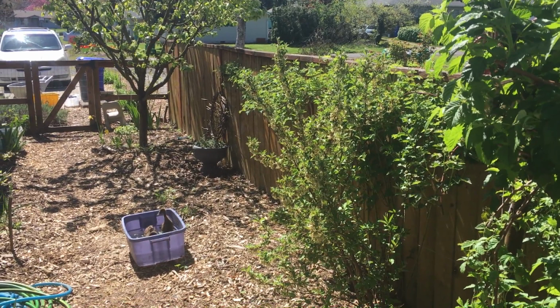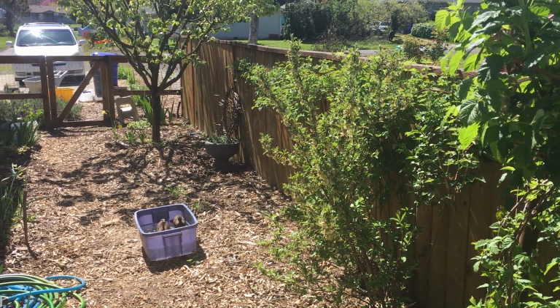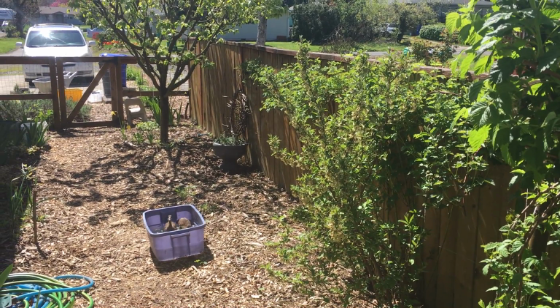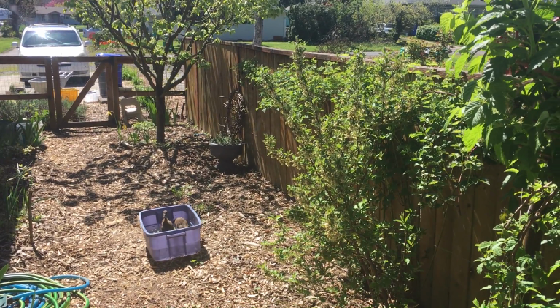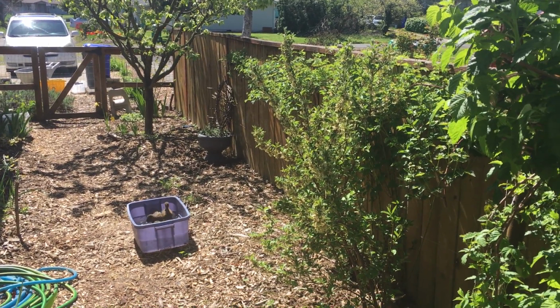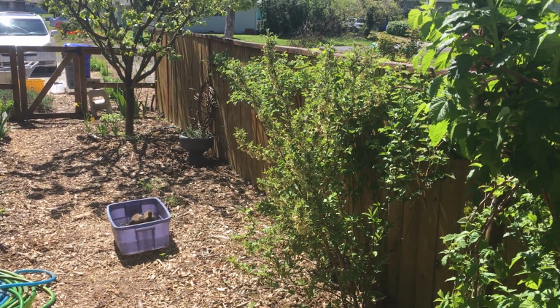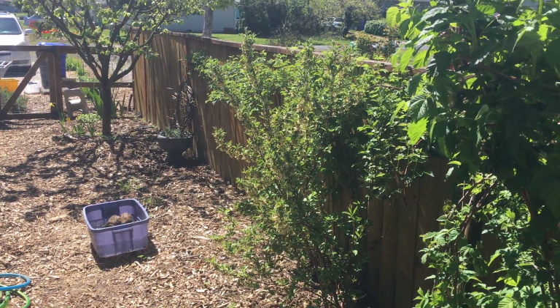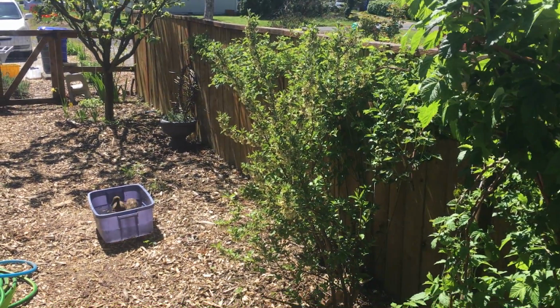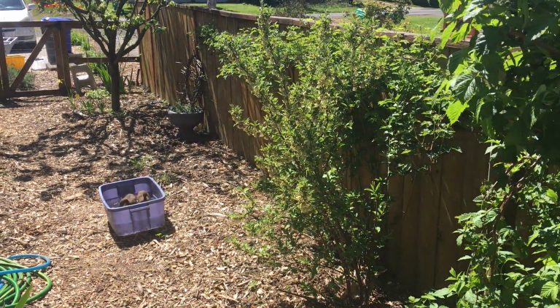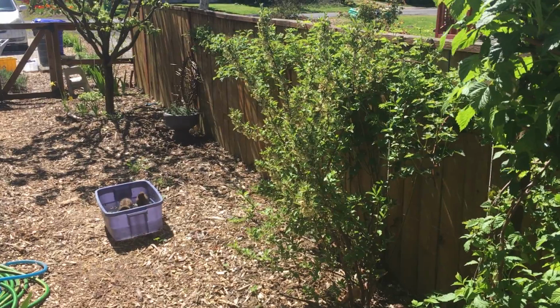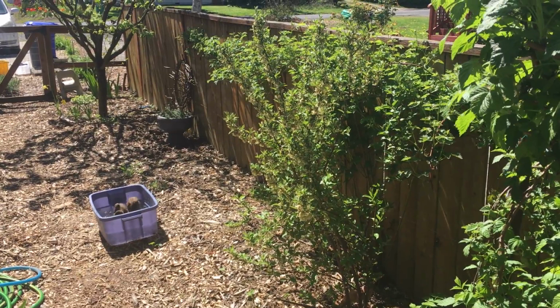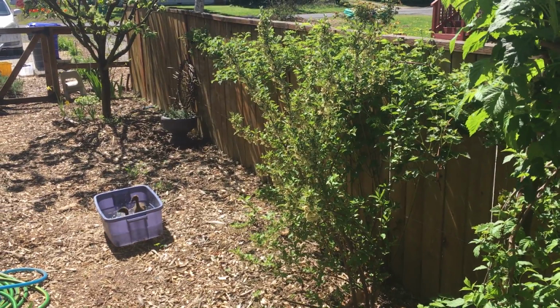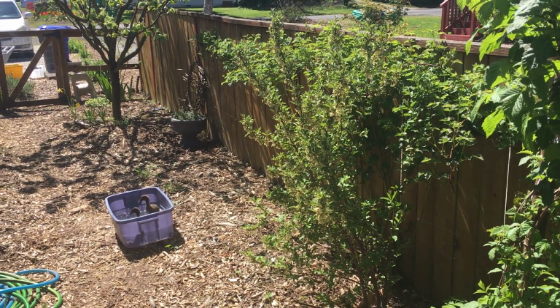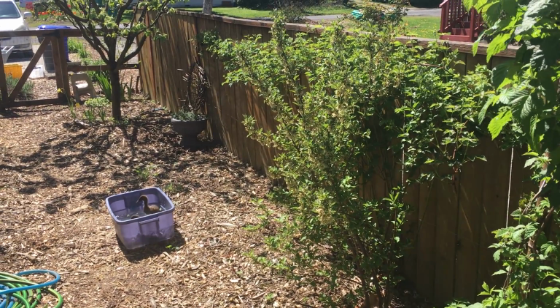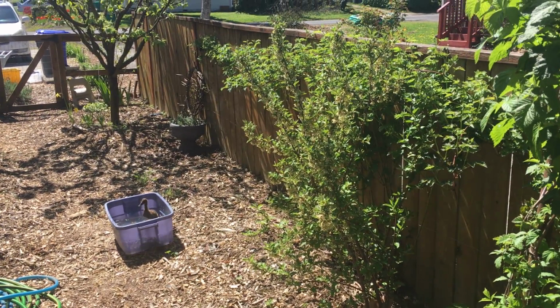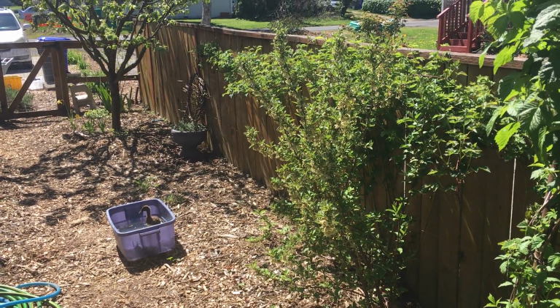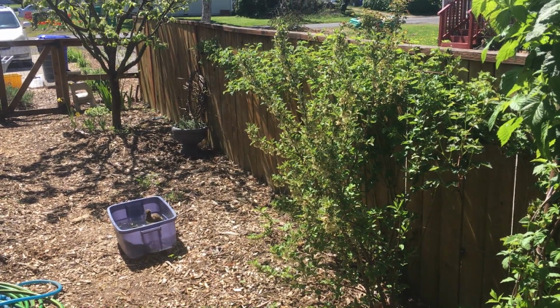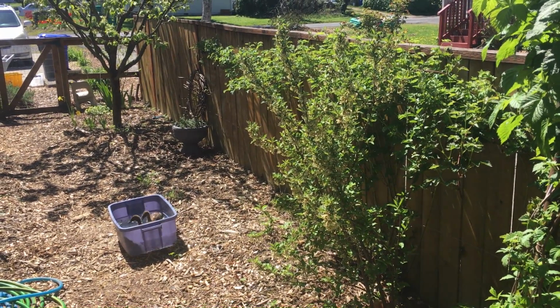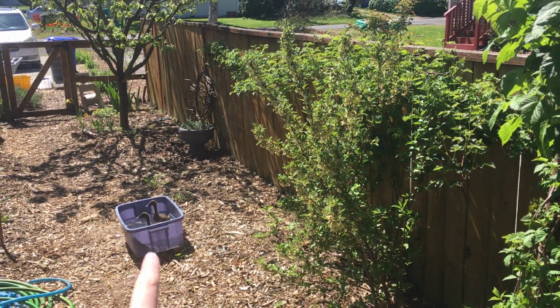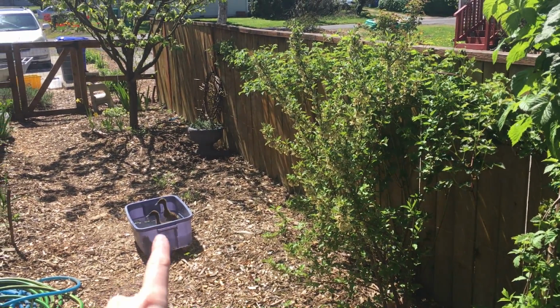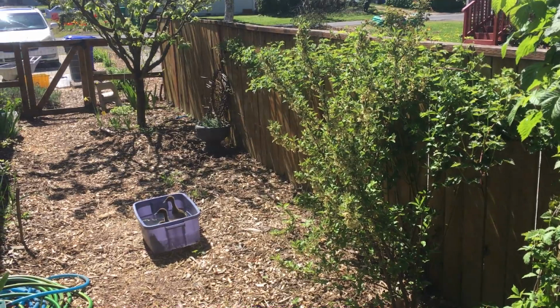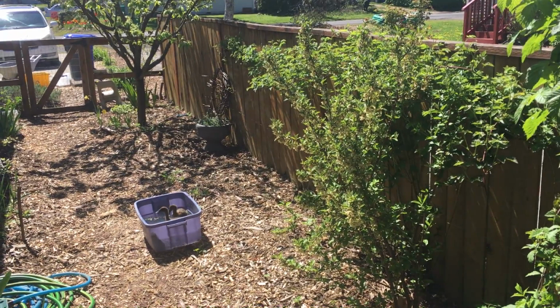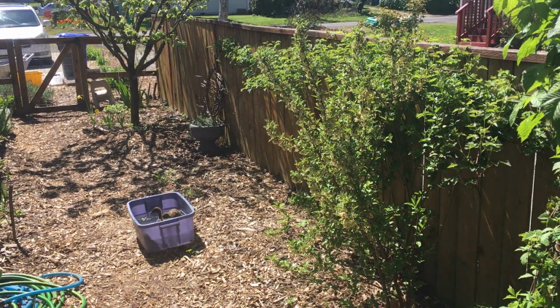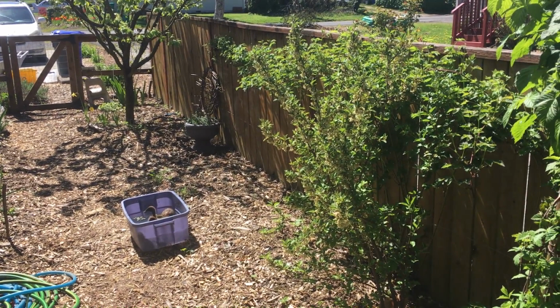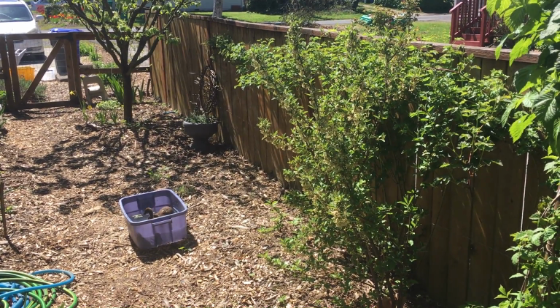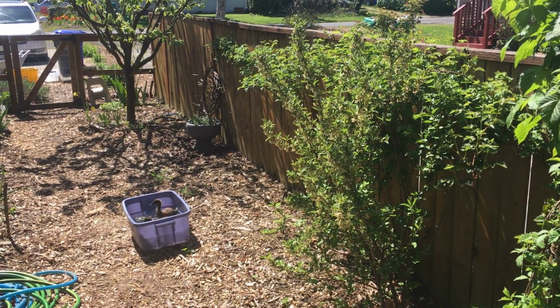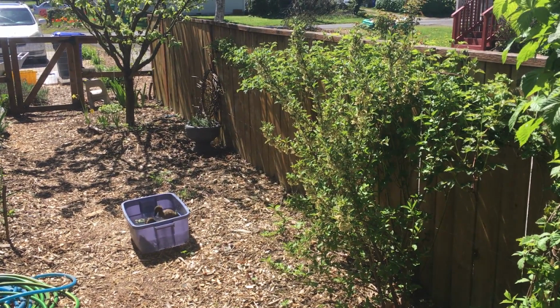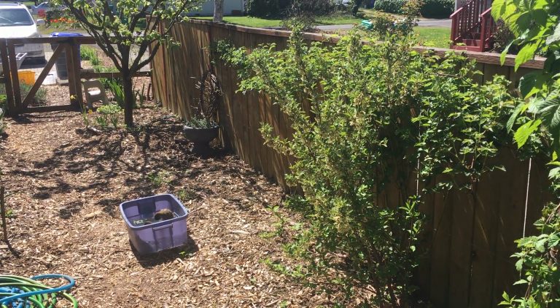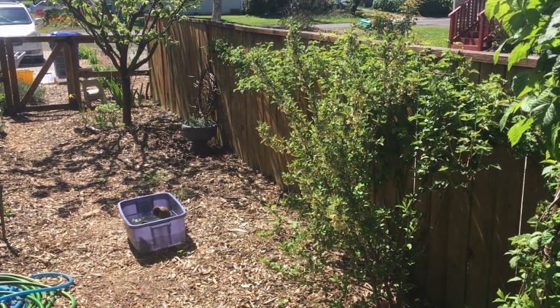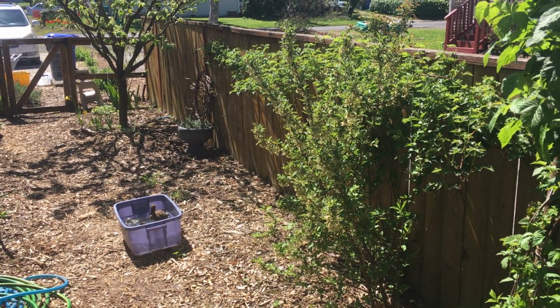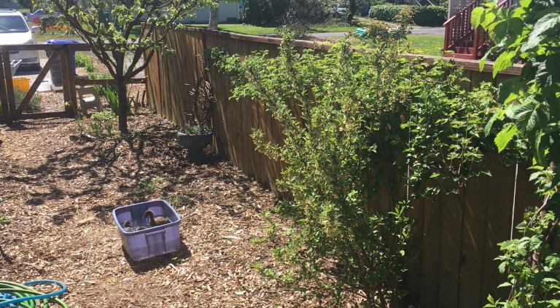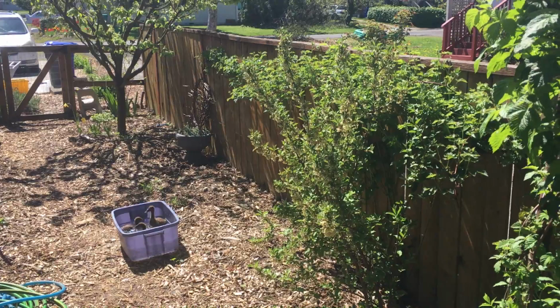Hi, this is Angela with Park Rose Permaculture. It's the end of April 2017 and I am in the side yard garden supervising the ducklings while they take a bath. I wanted to make a quick video on marionberries as long as I'm here standing next to marionberries.